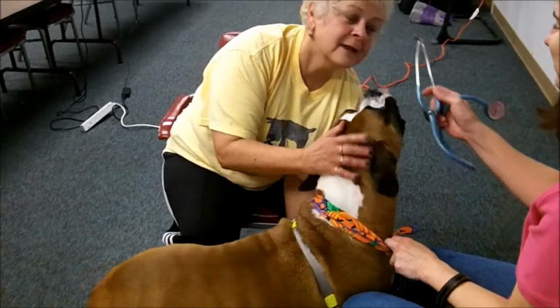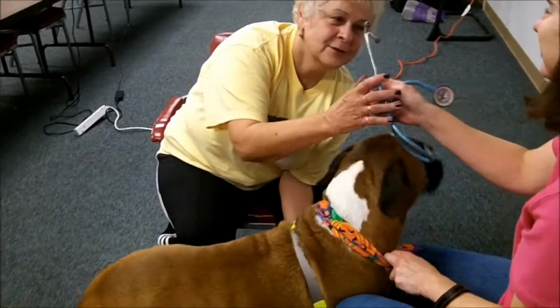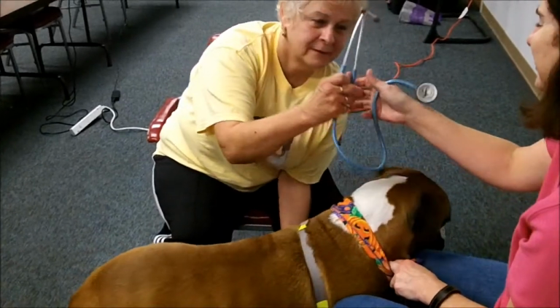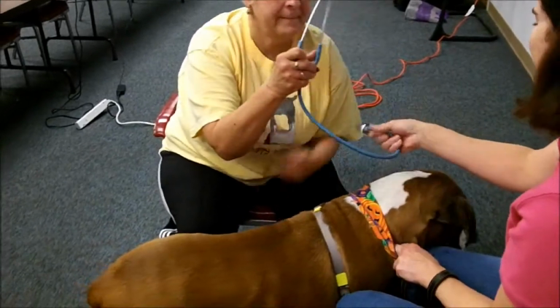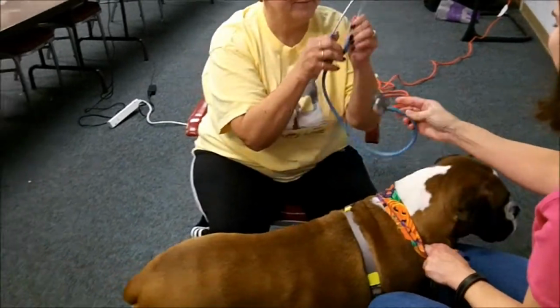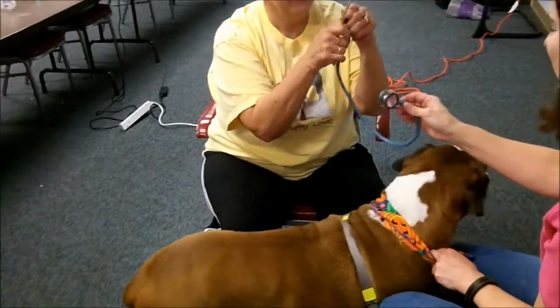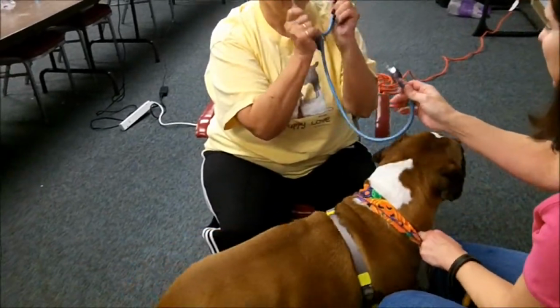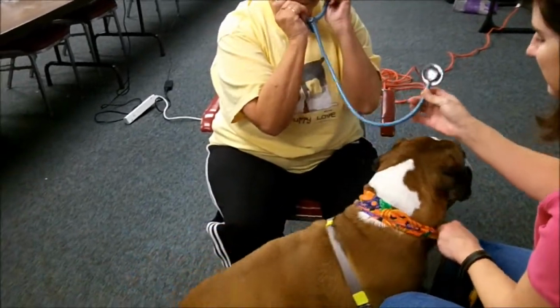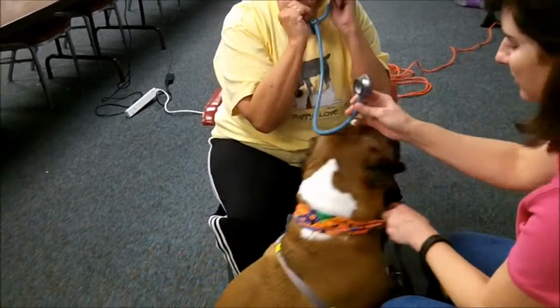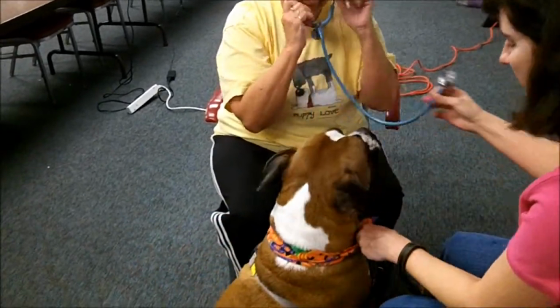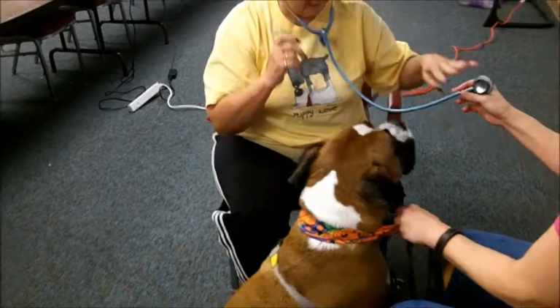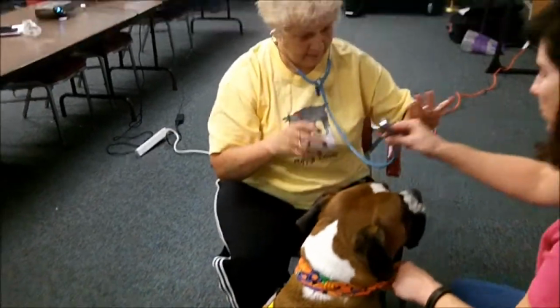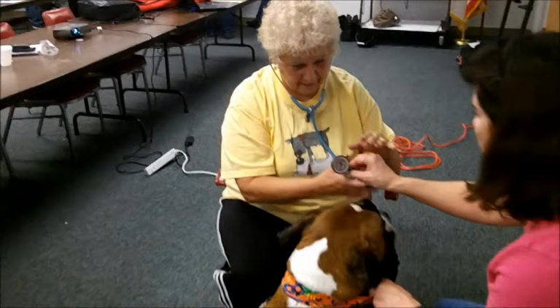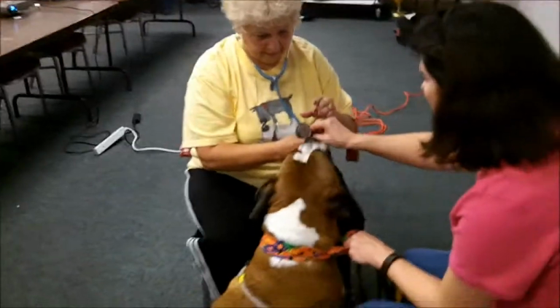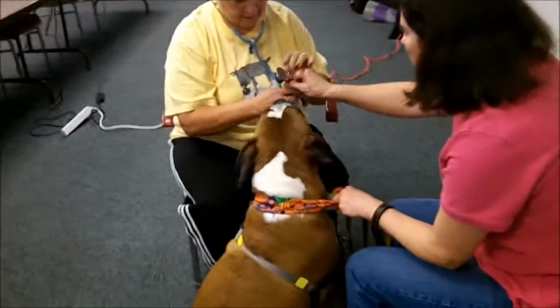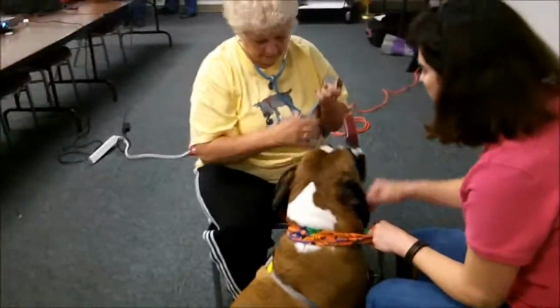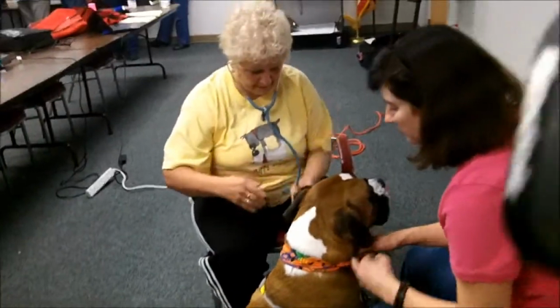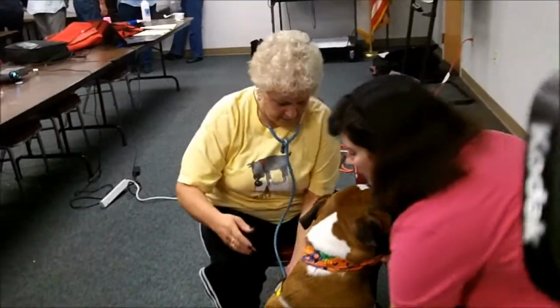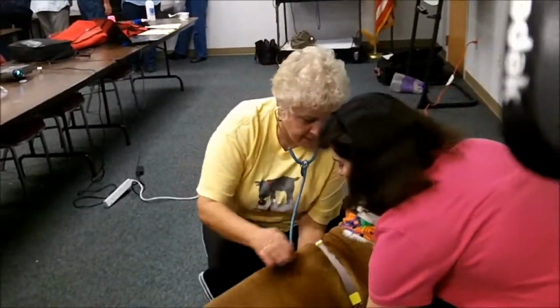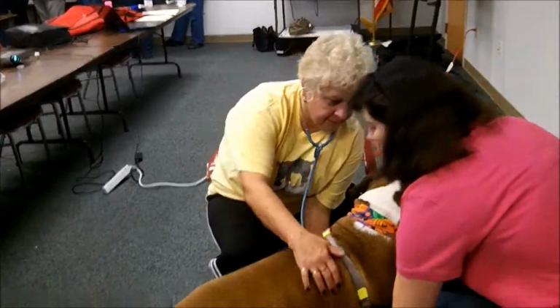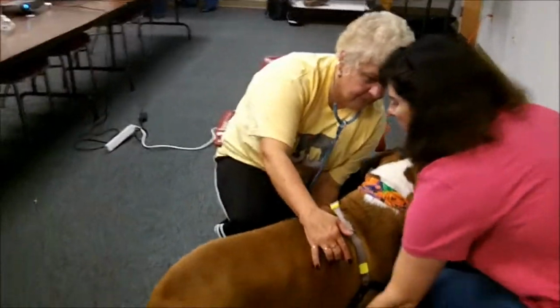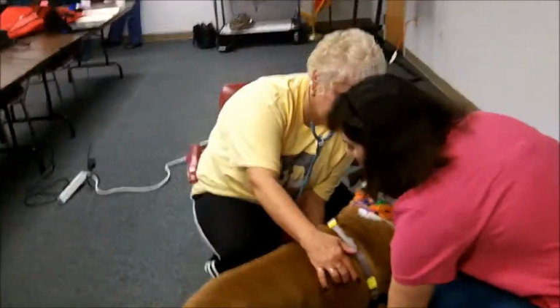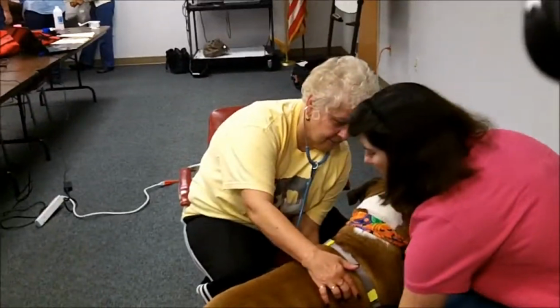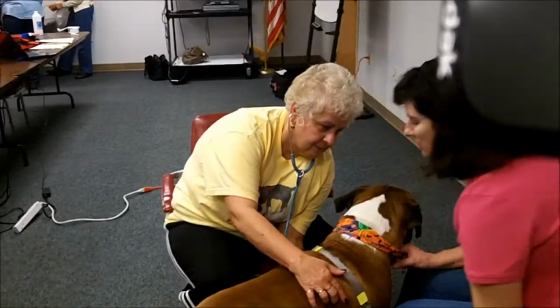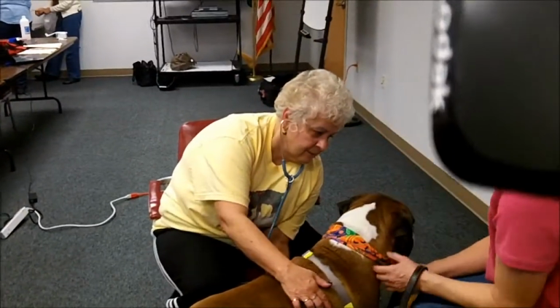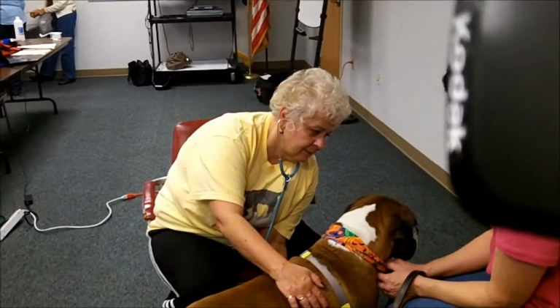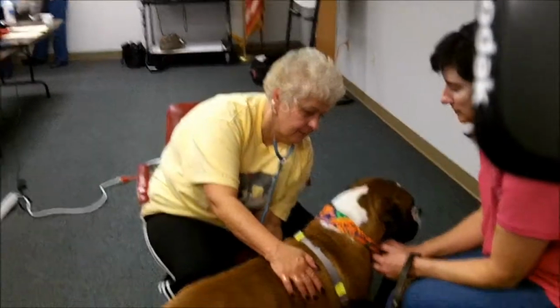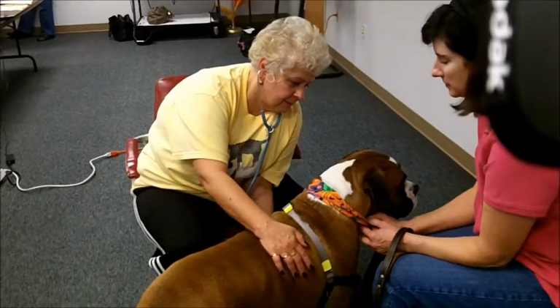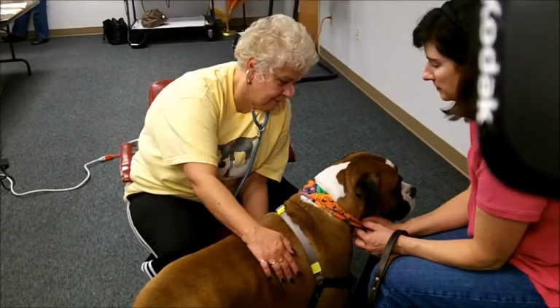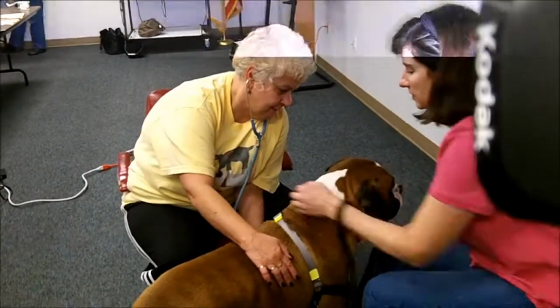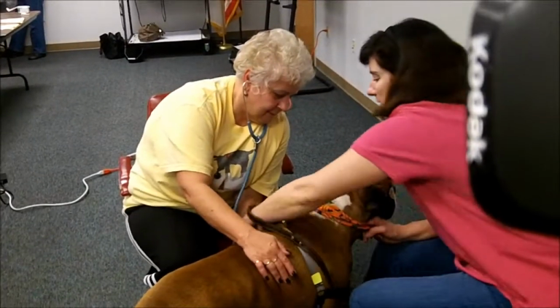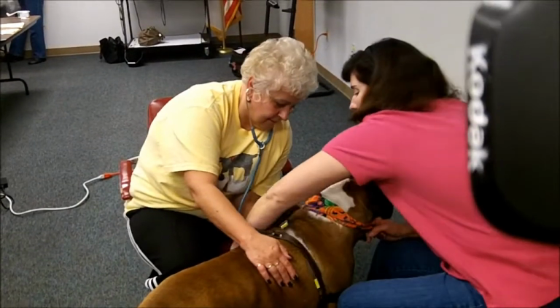Put that in your ears. Stand up. Put the big flat part right where you listen — it's right behind the elbow.